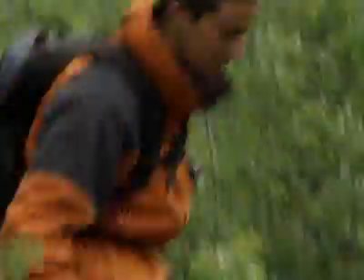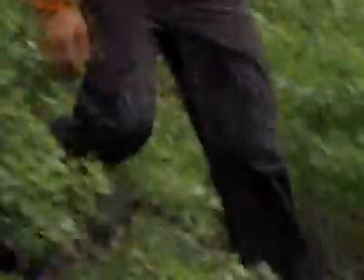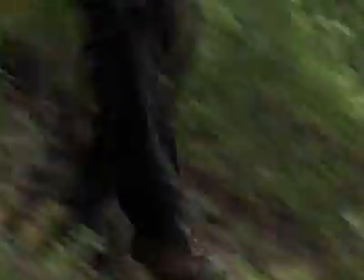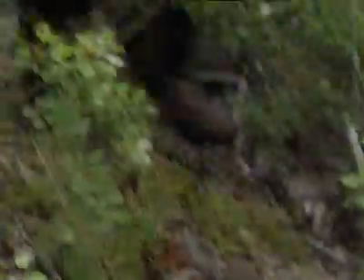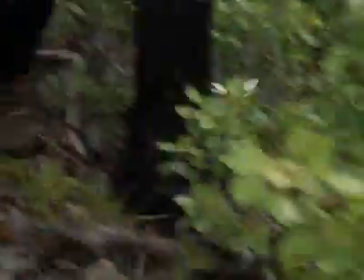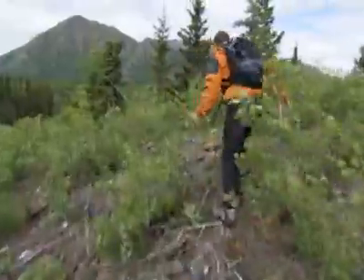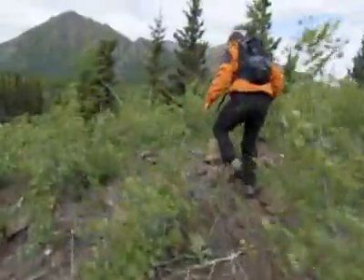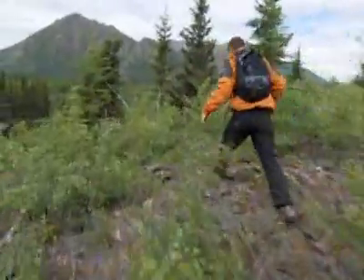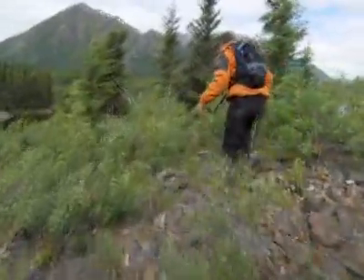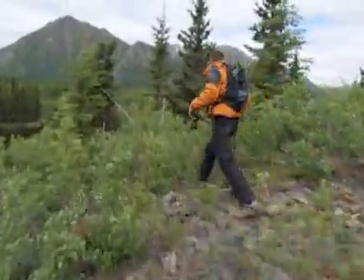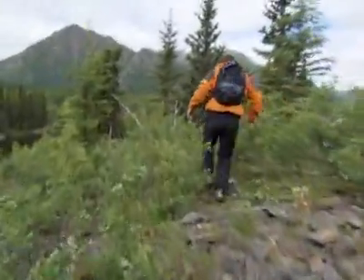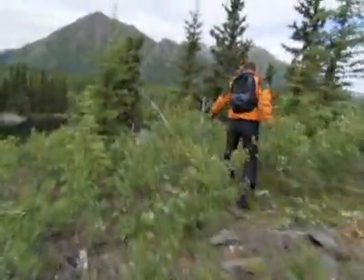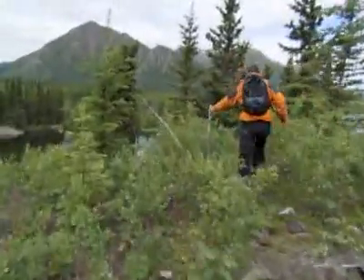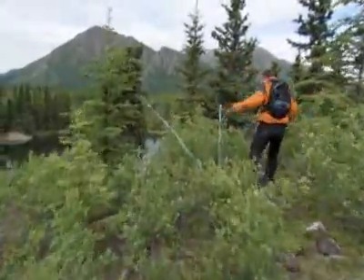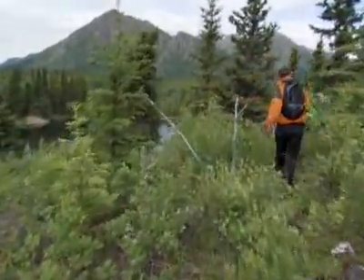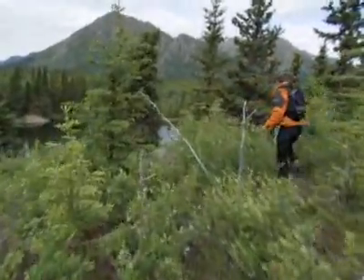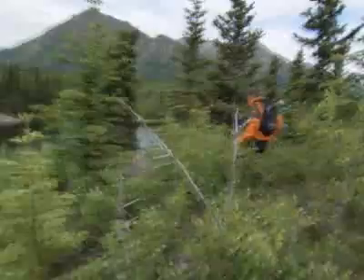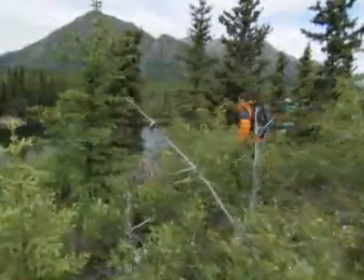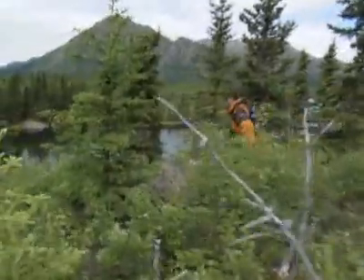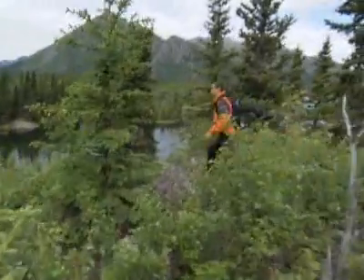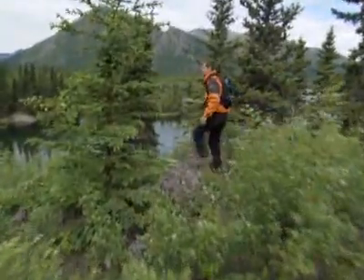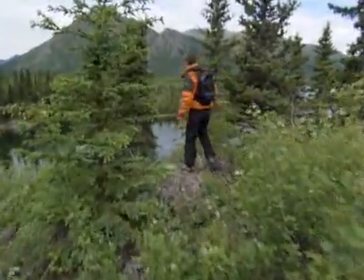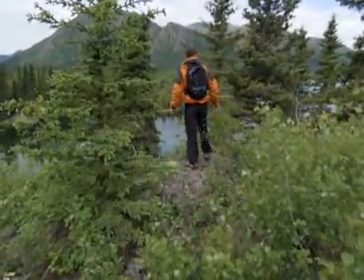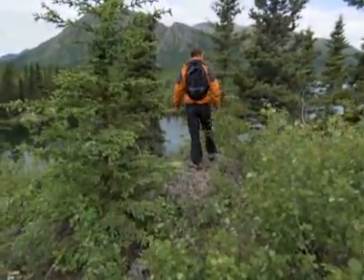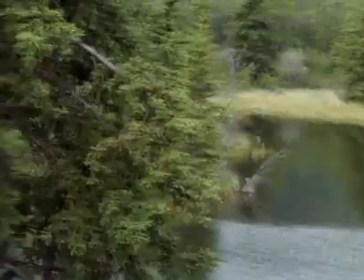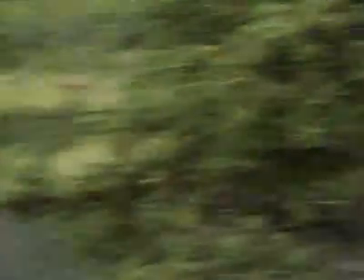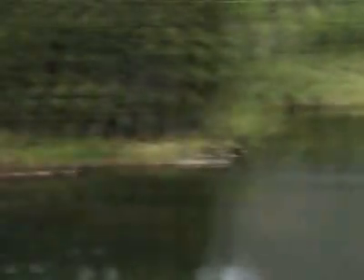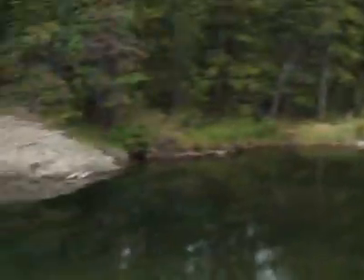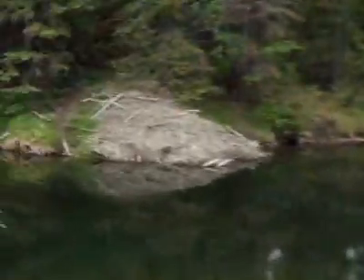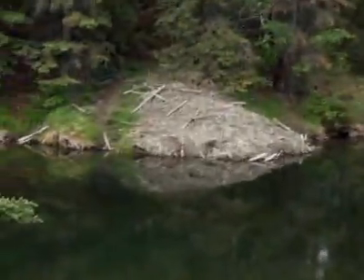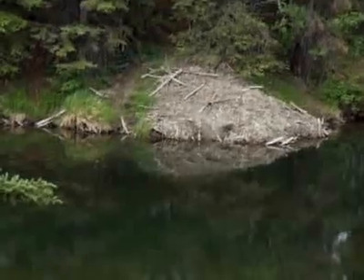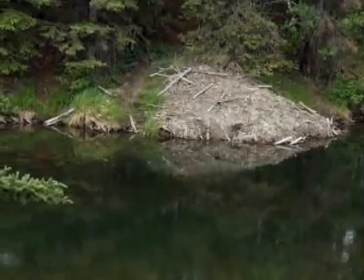Beavers create wetlands by damming rivers and lakes in order to control water levels around their homes. See that massive pile of mud? There you go, that's the beaver lodge.